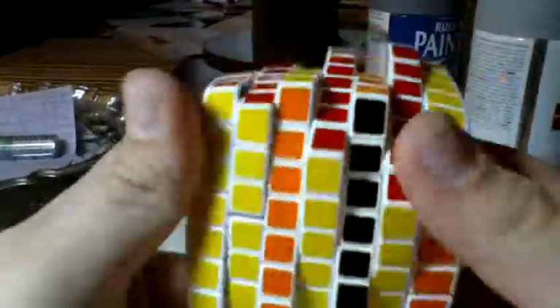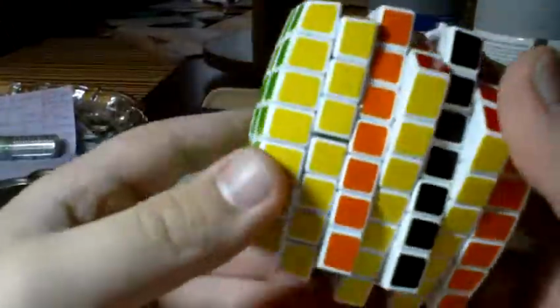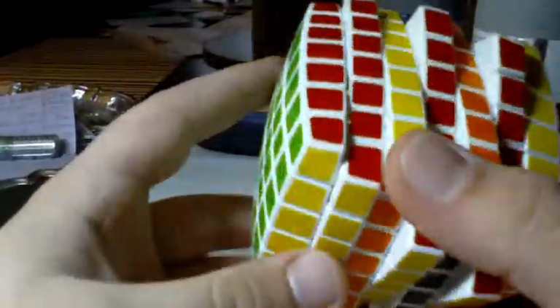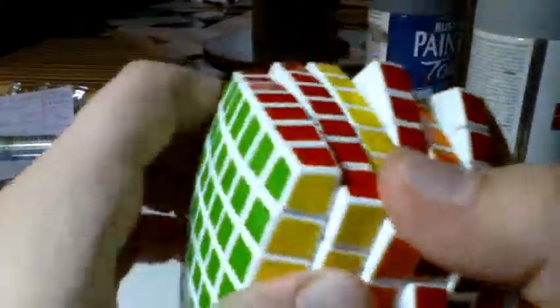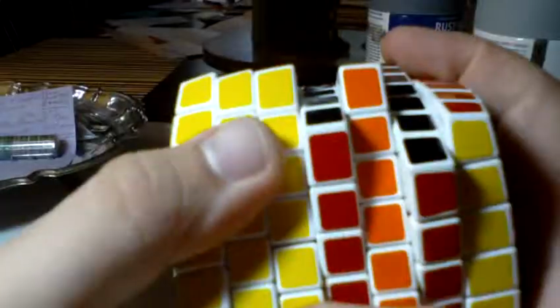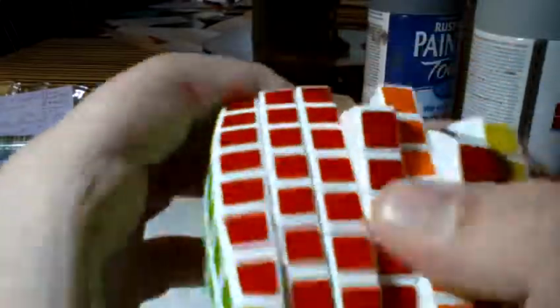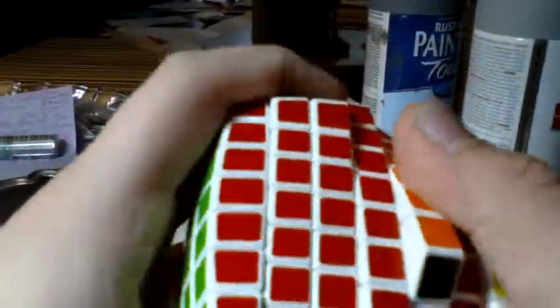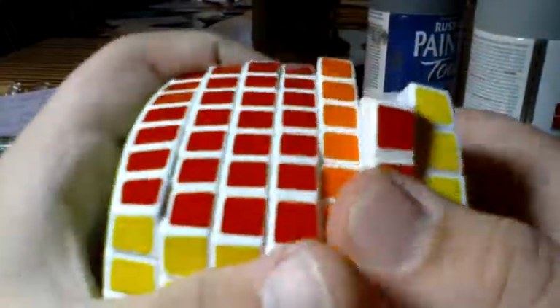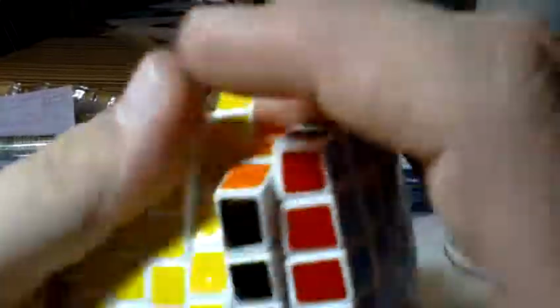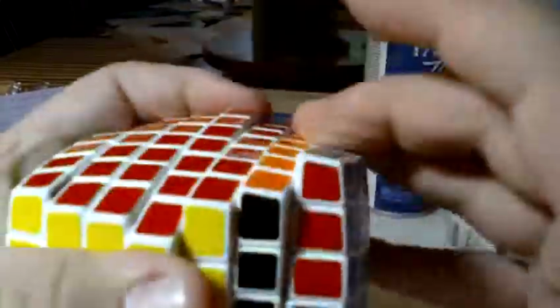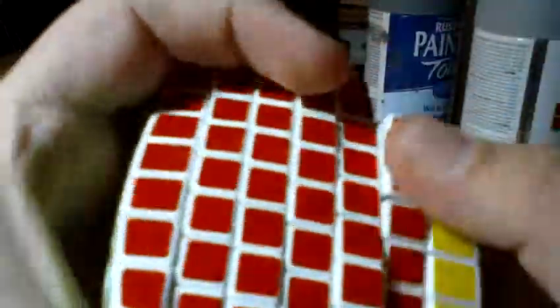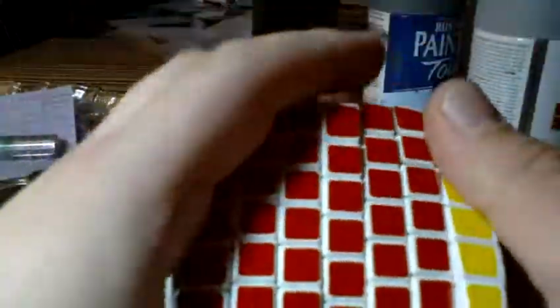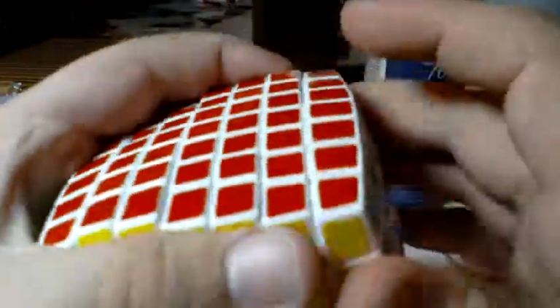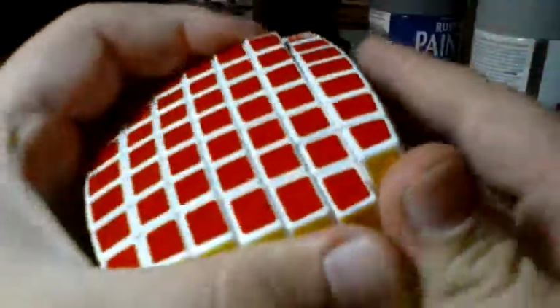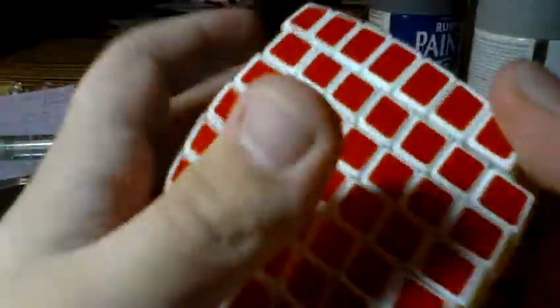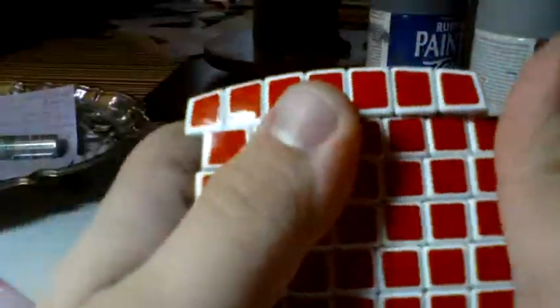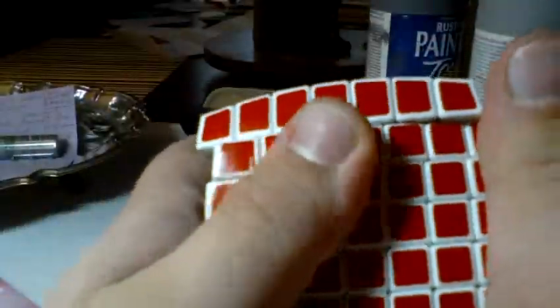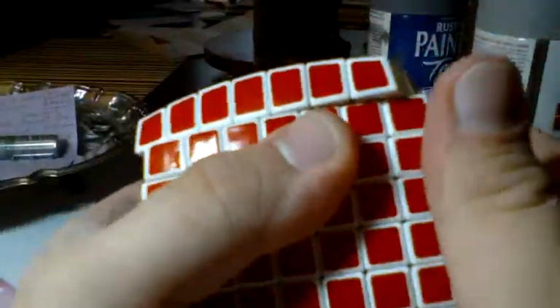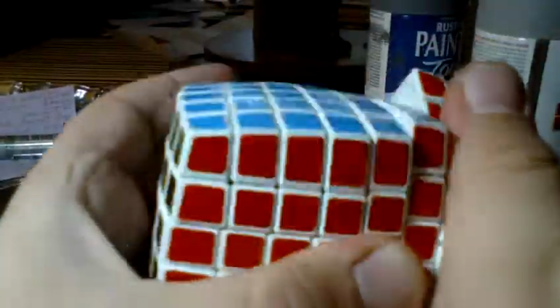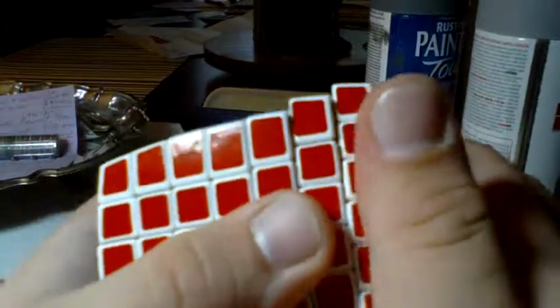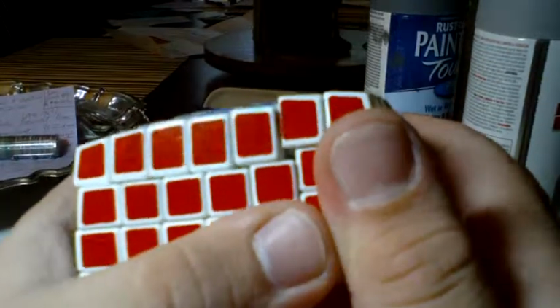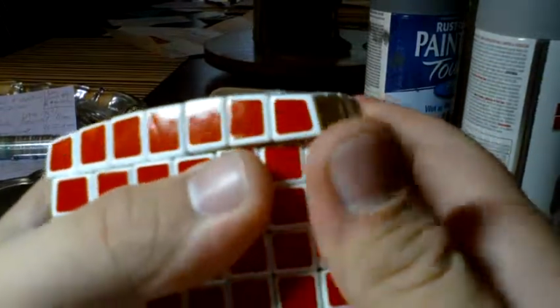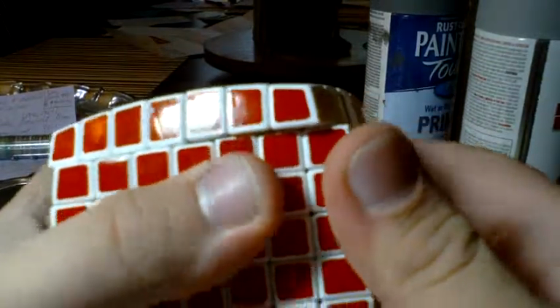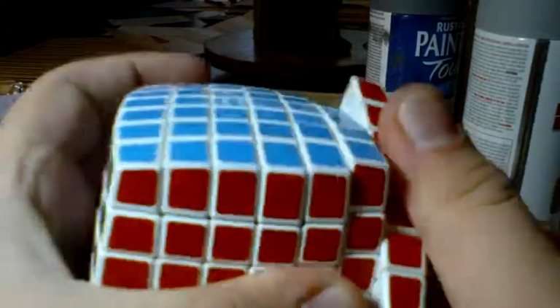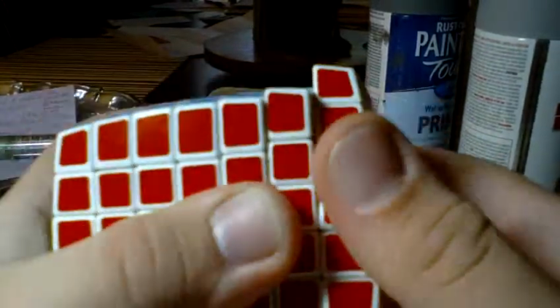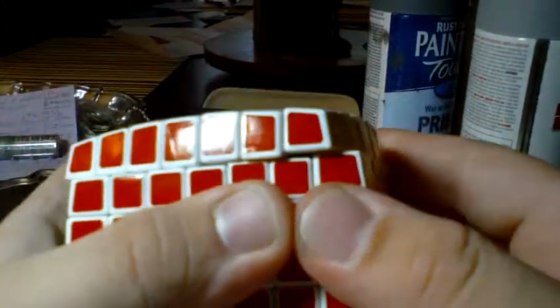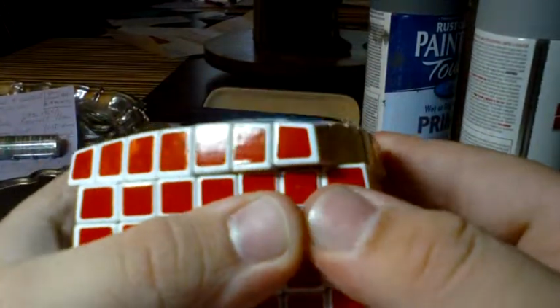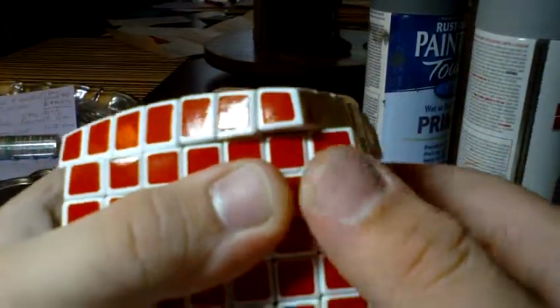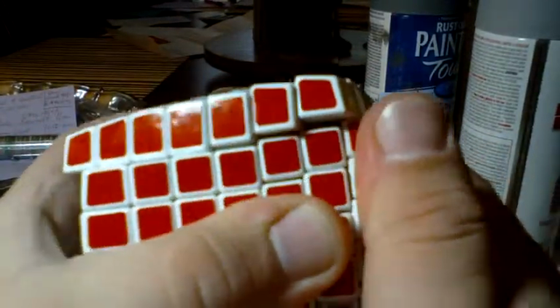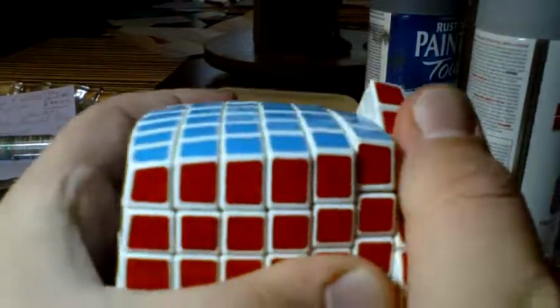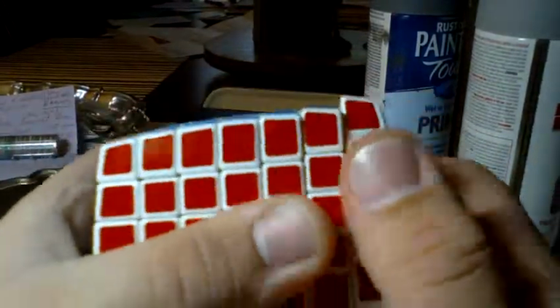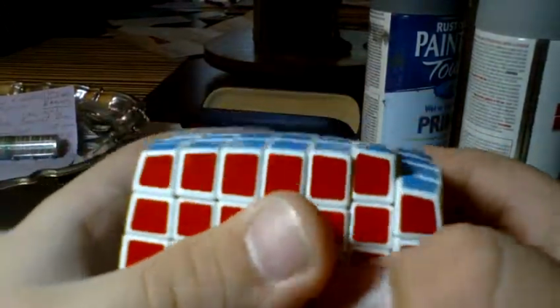It's a very nice puzzle overall. It cuts corners, okay. I don't know if you can see that. It can cut a whole cubey.